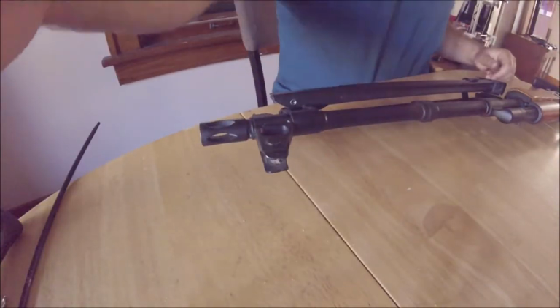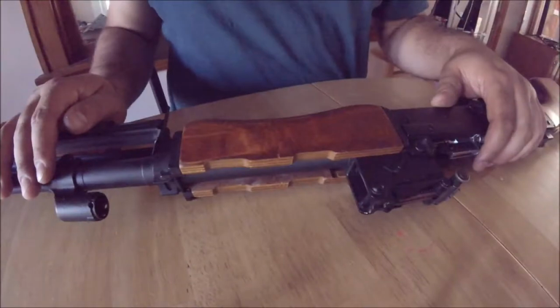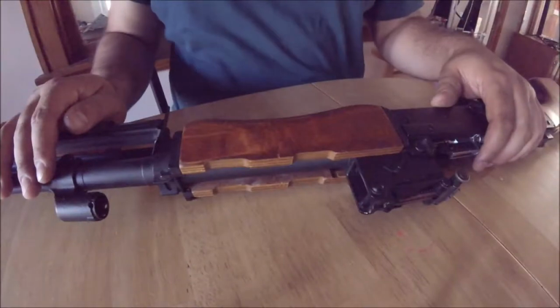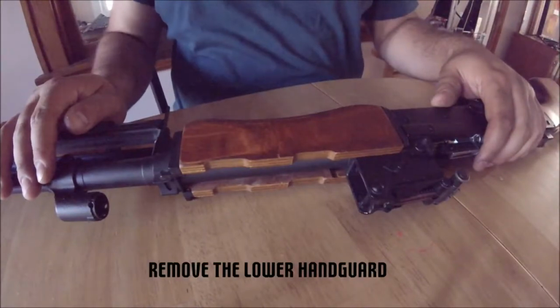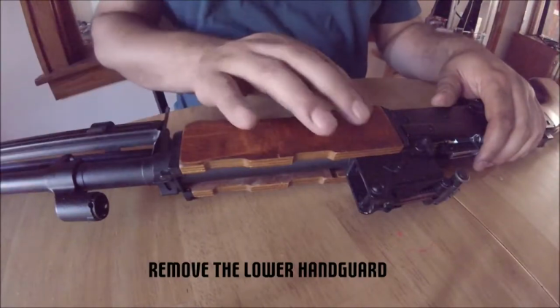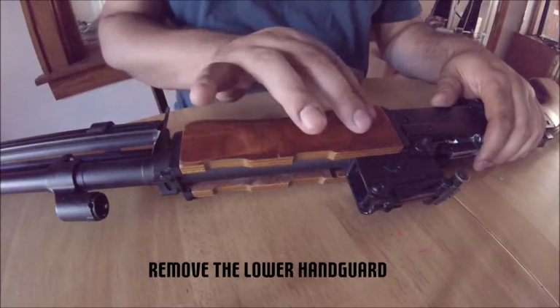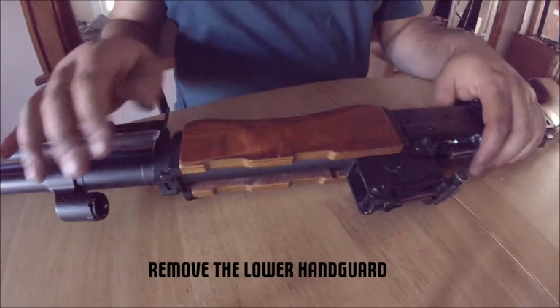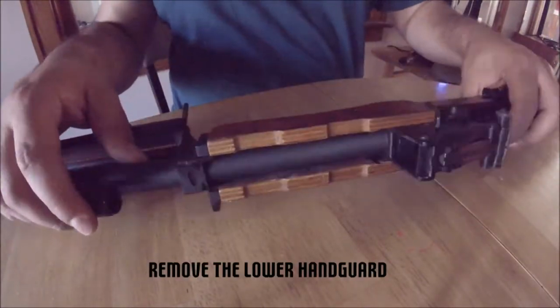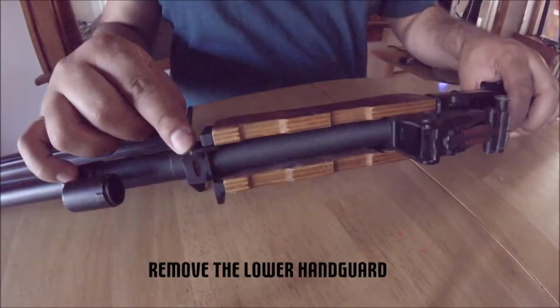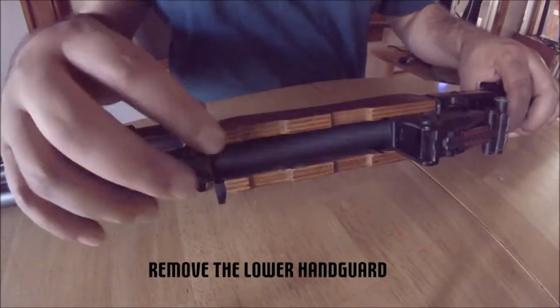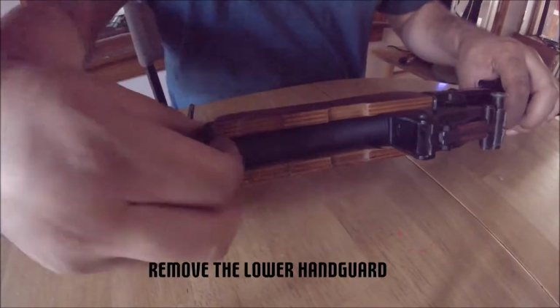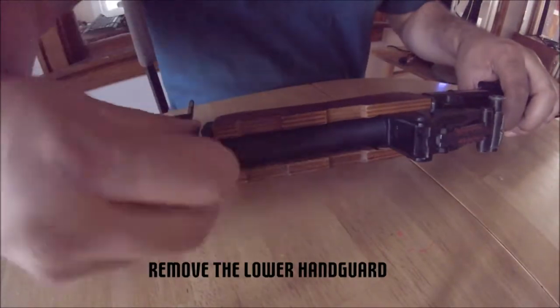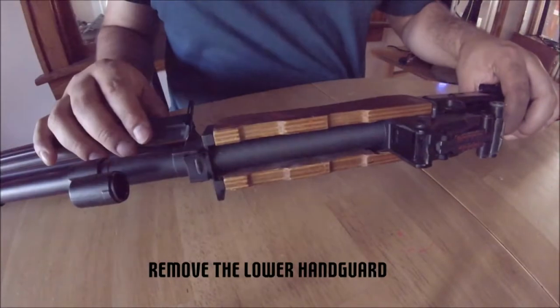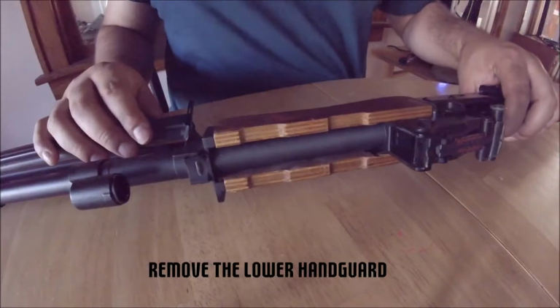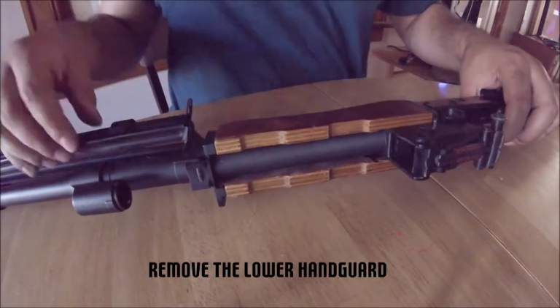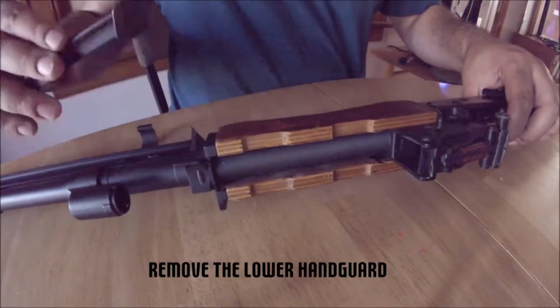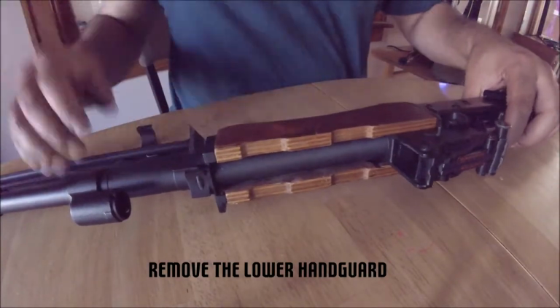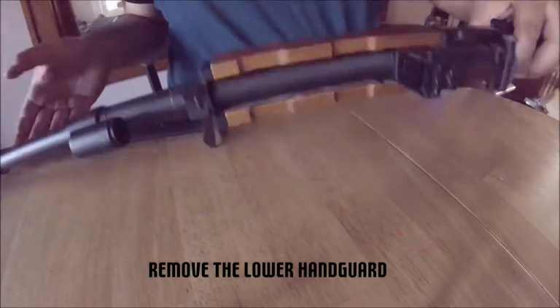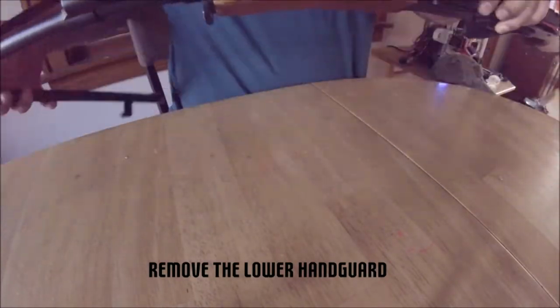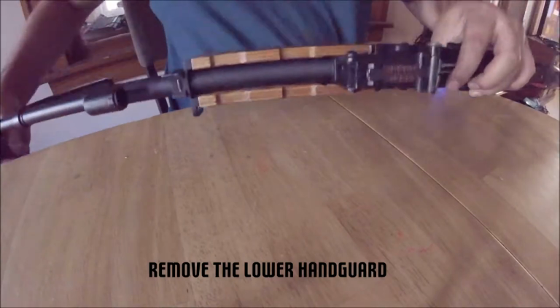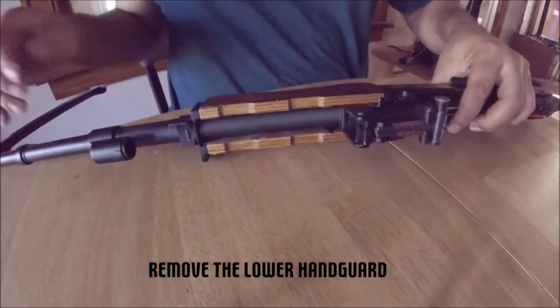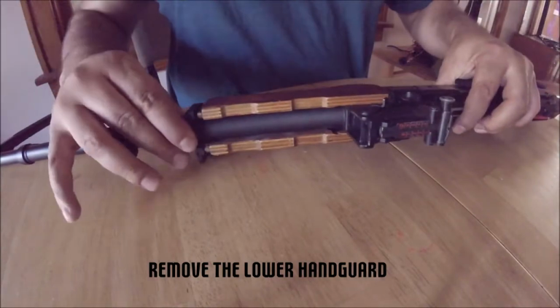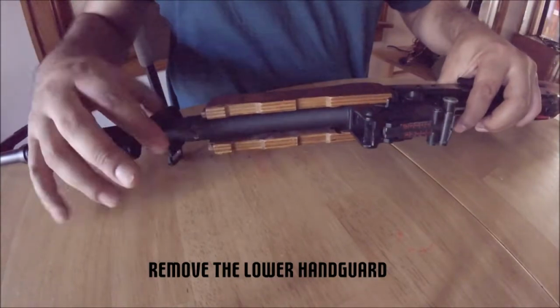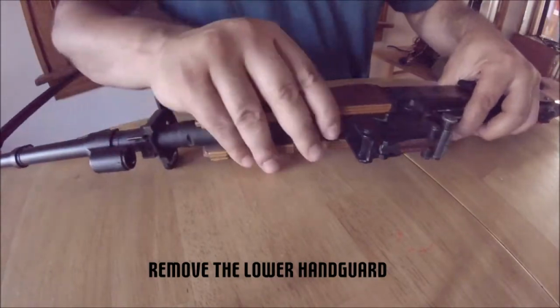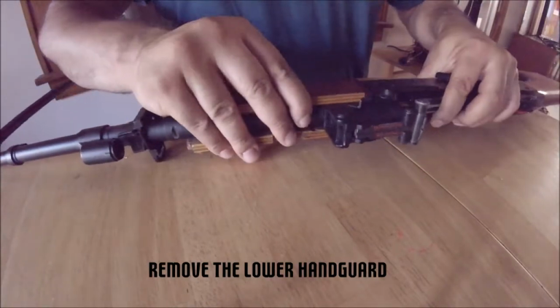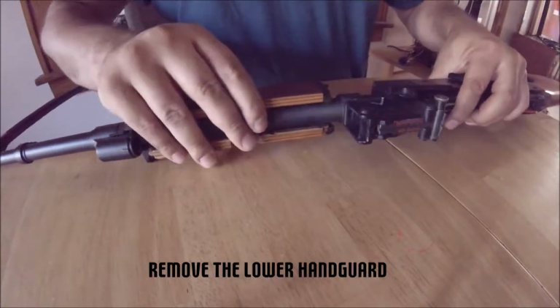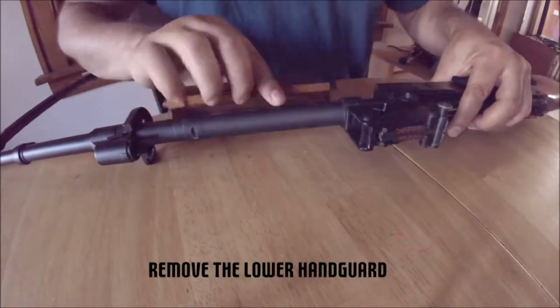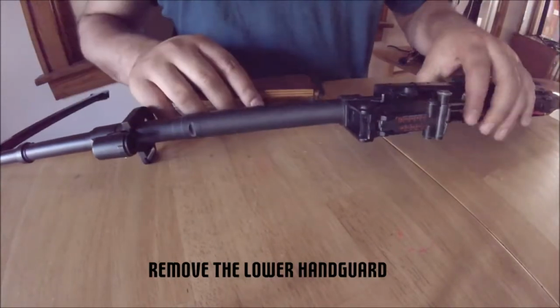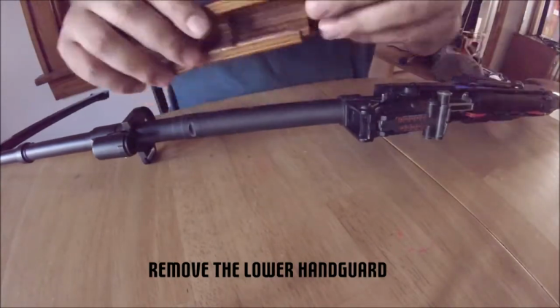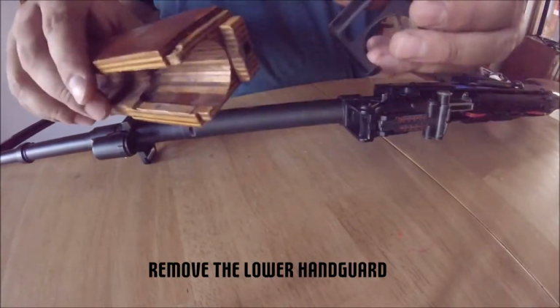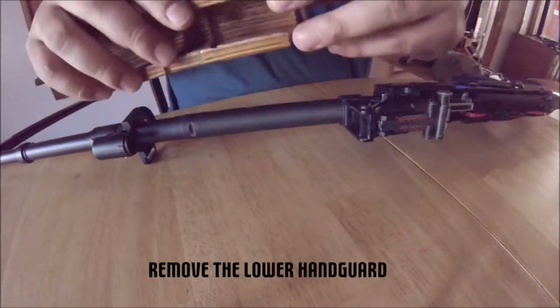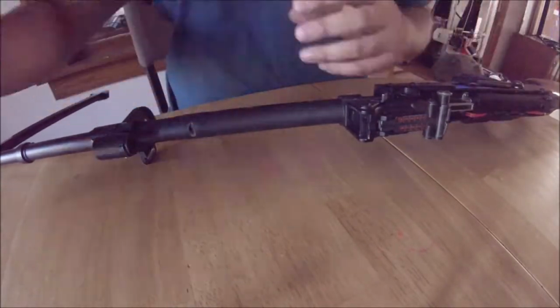Next, we remove the lower handguard. There is another release lever you need to turn before sliding the grip forward. There will also be an end plate that comes off during this step.